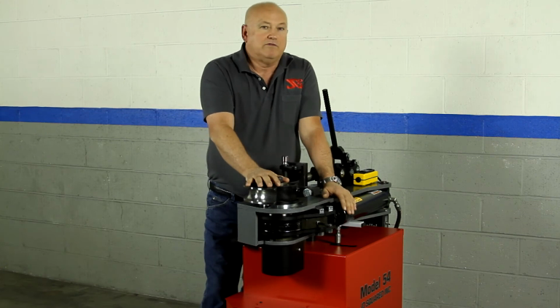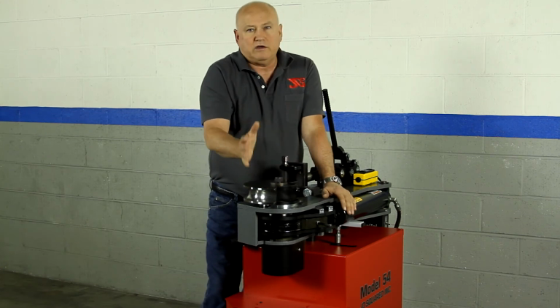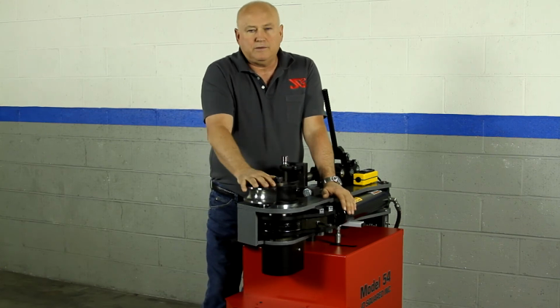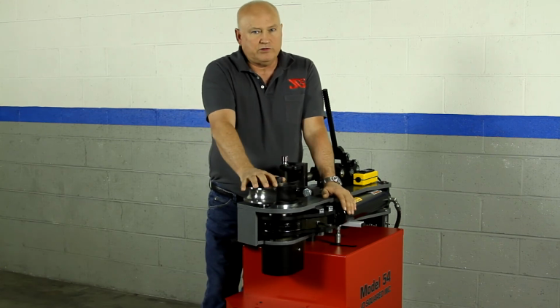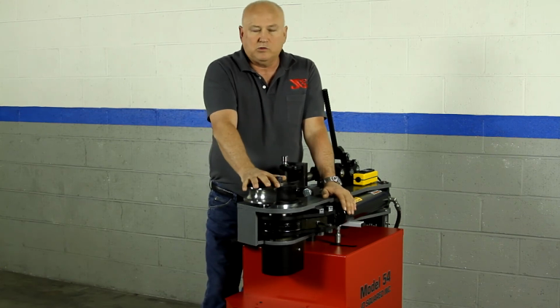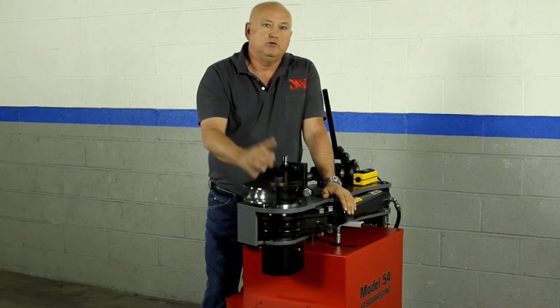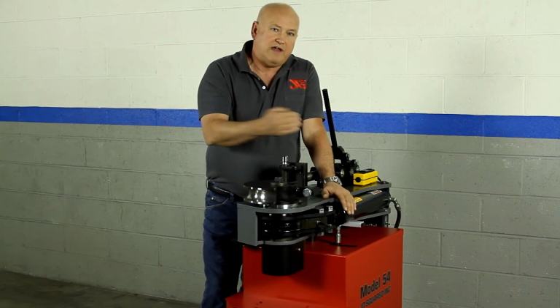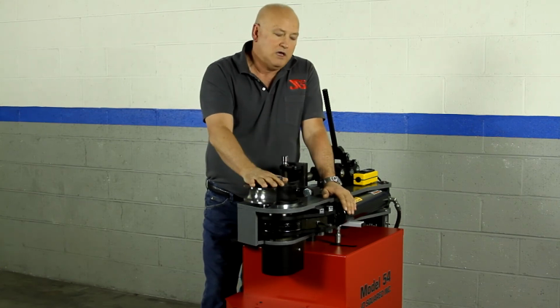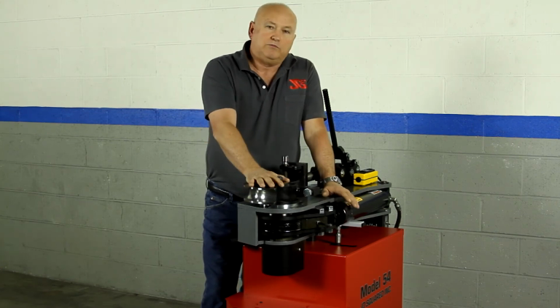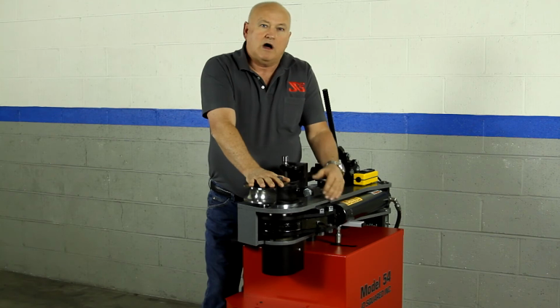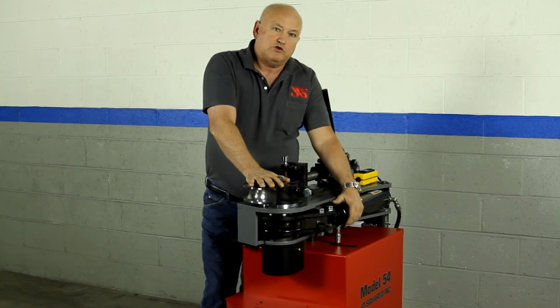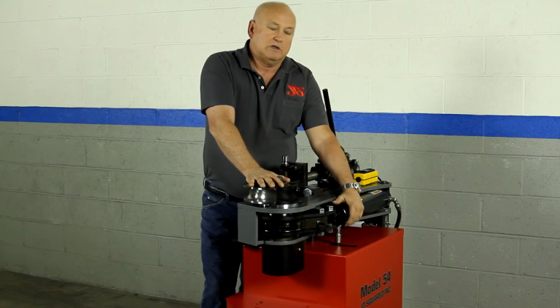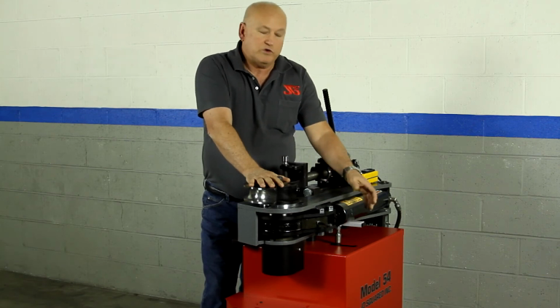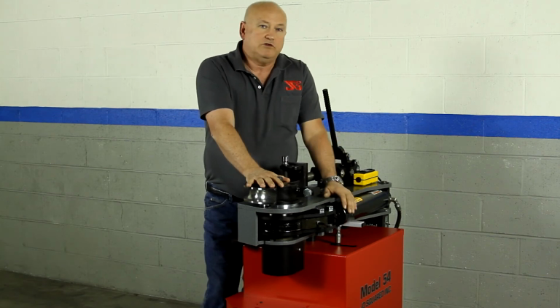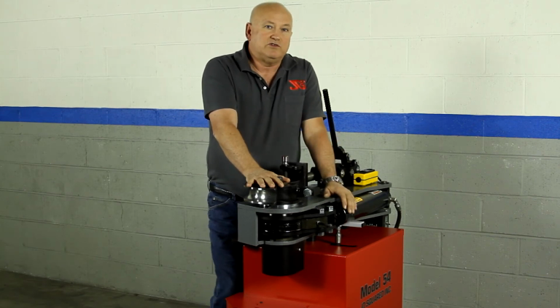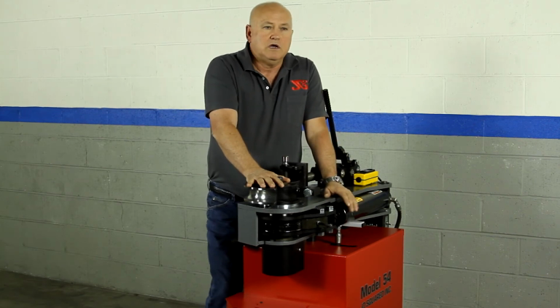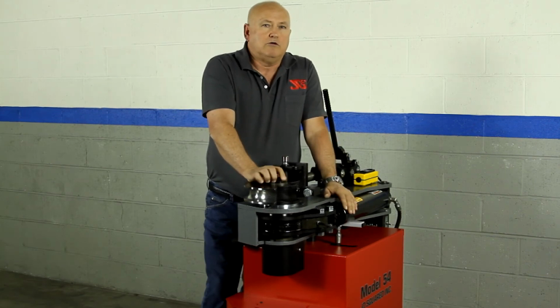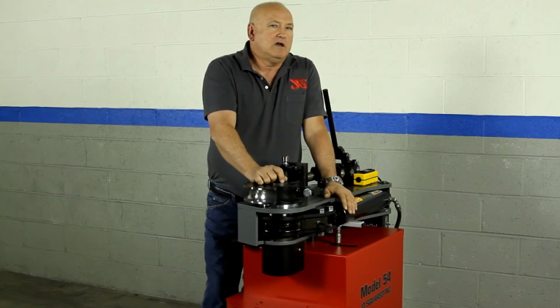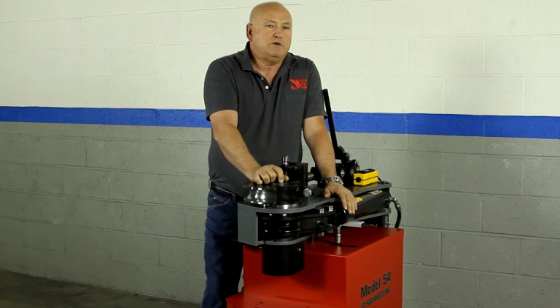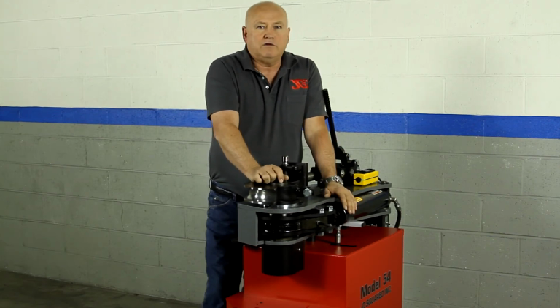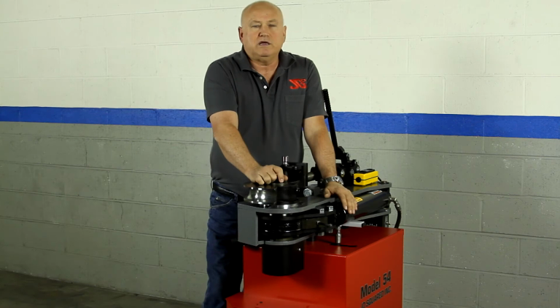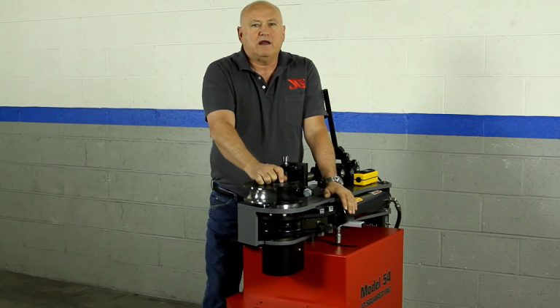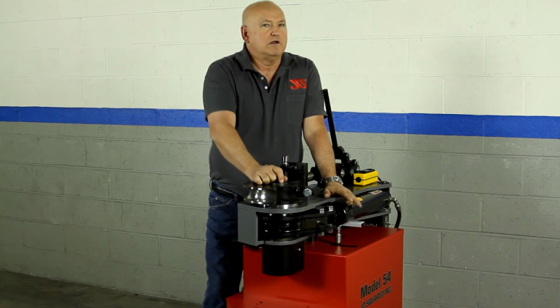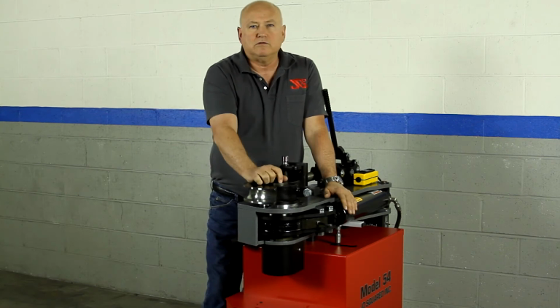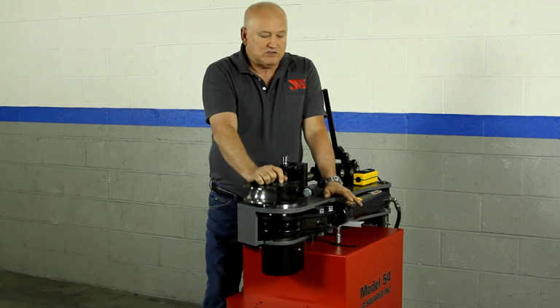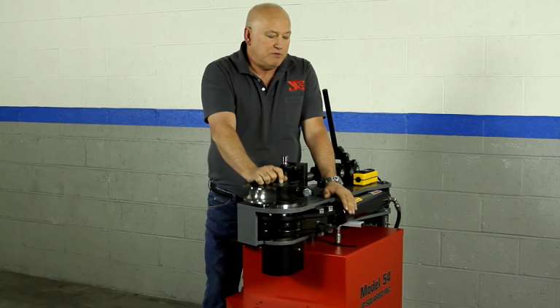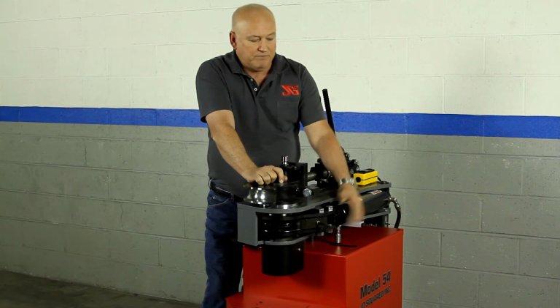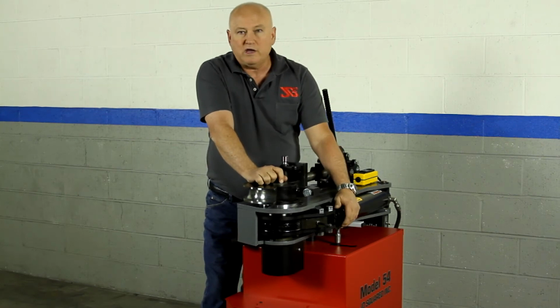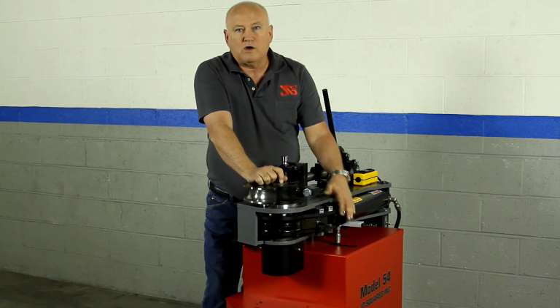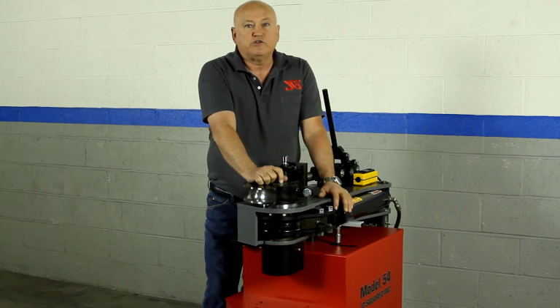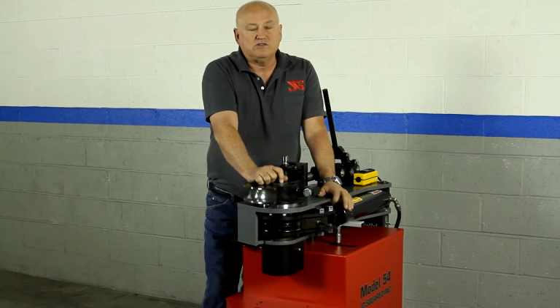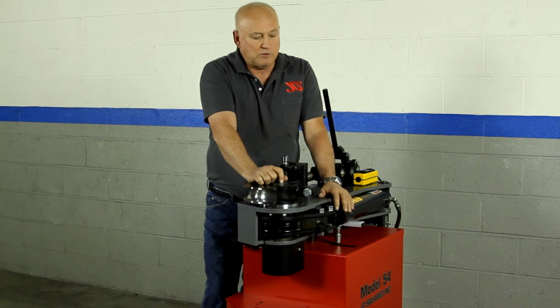However, let's say you're bending 1-3/4 or 2-inch down — you might want to opt for the speed cylinder, which would be the 2-inch cylinder, and that will about double the speed of your bending, giving you anywhere from a 9 to 11-second bend.